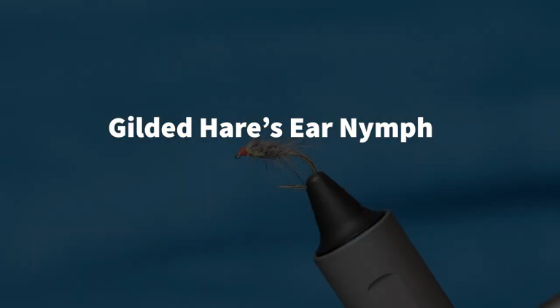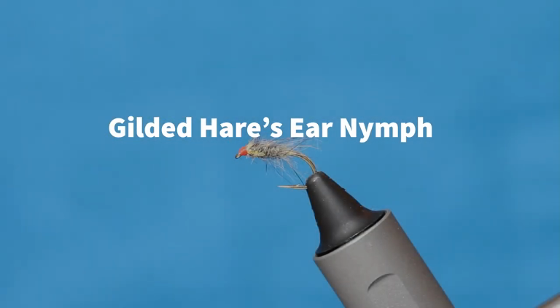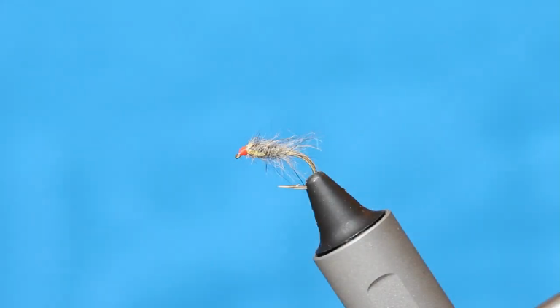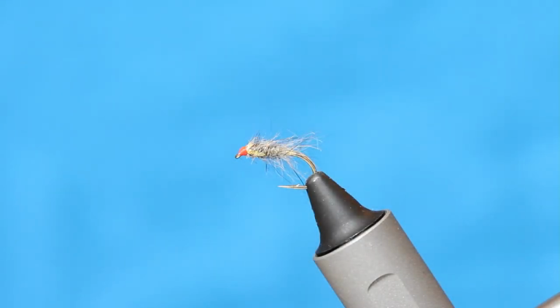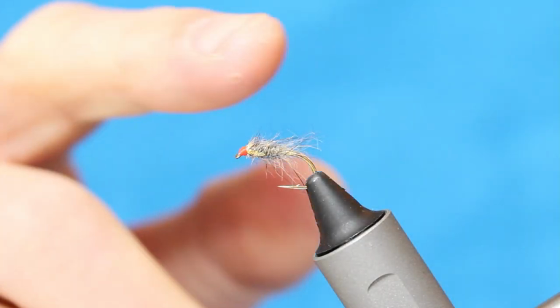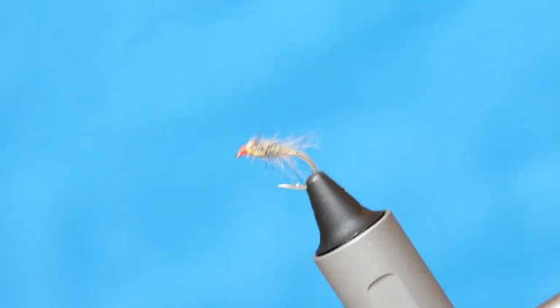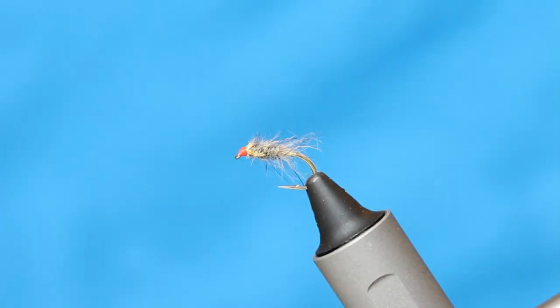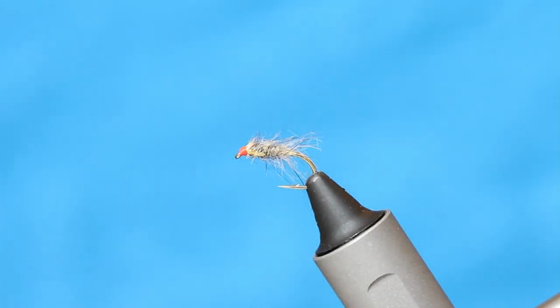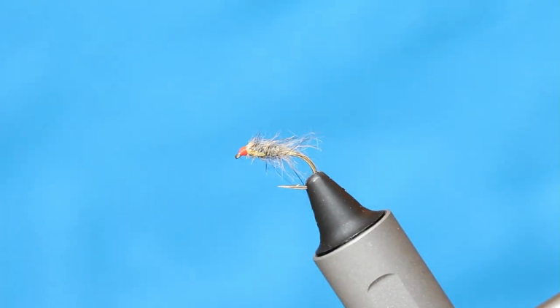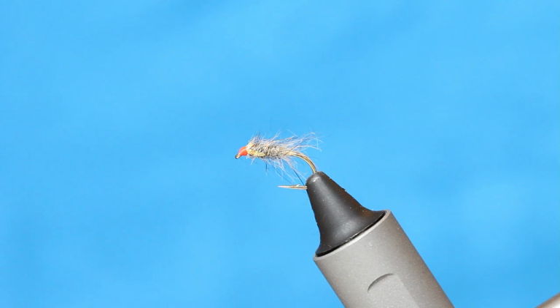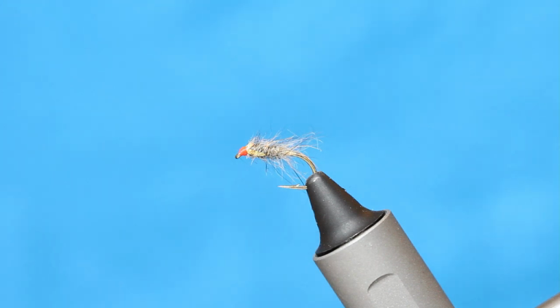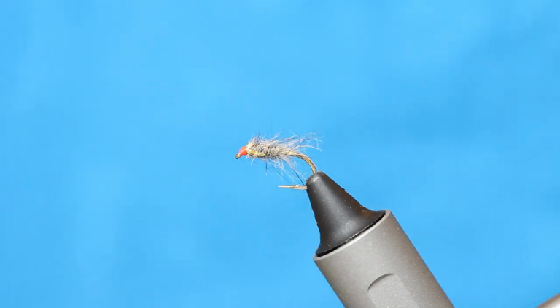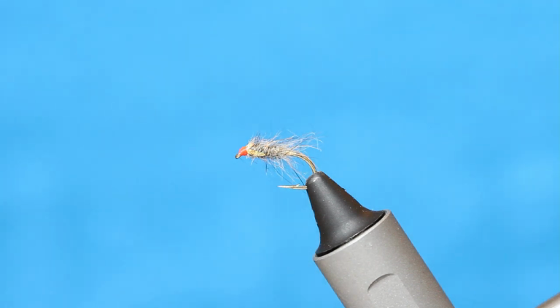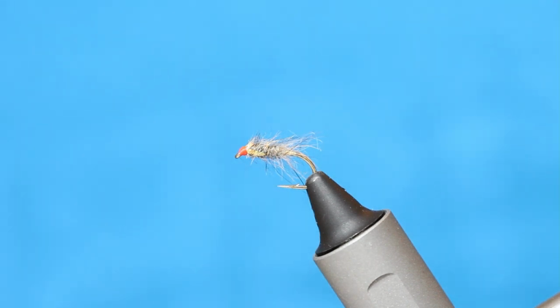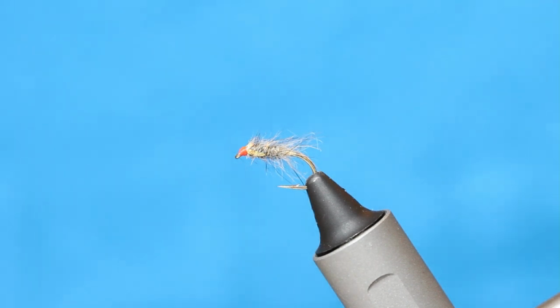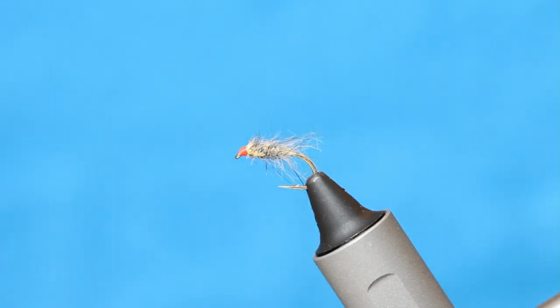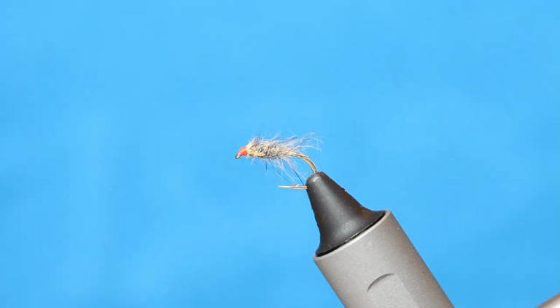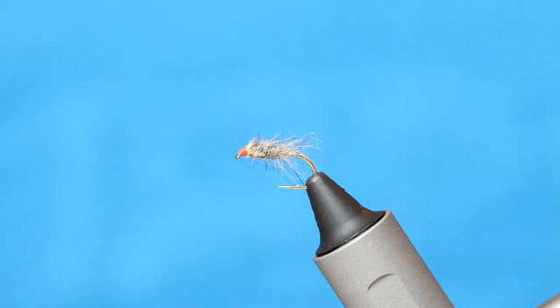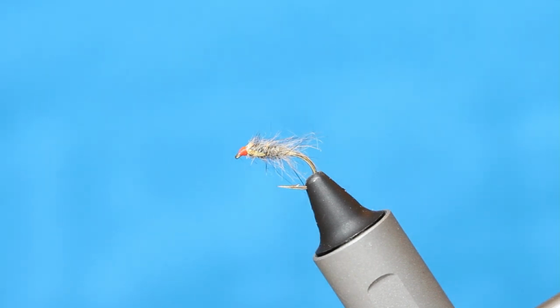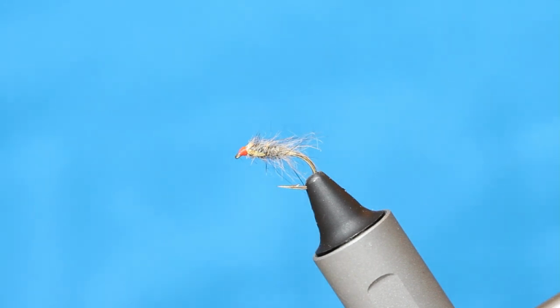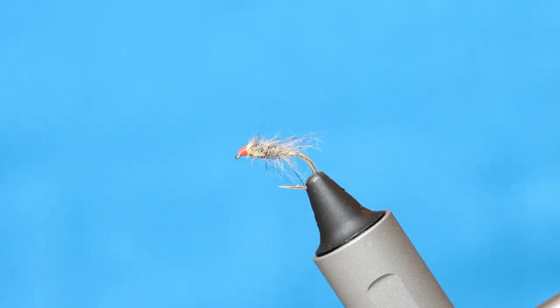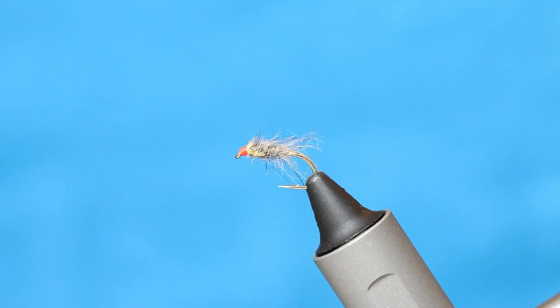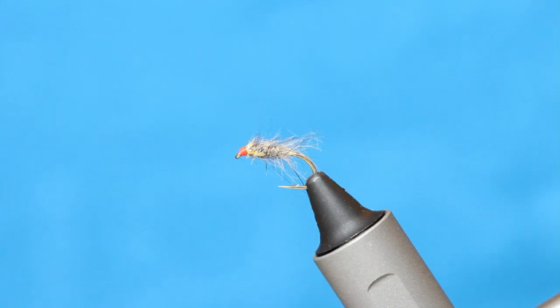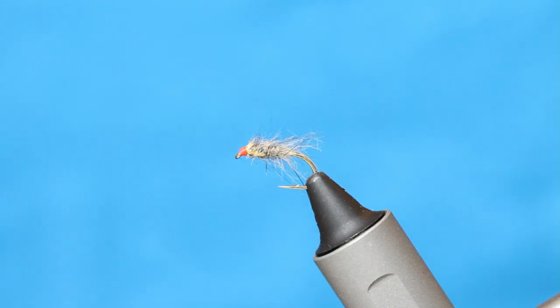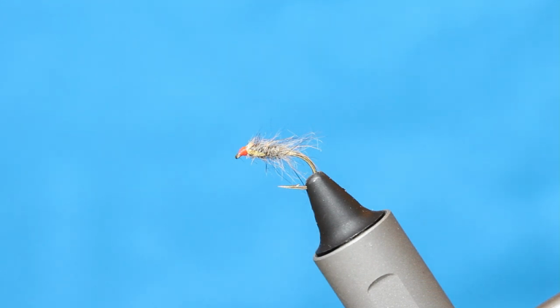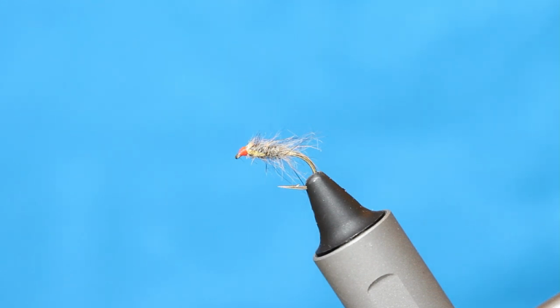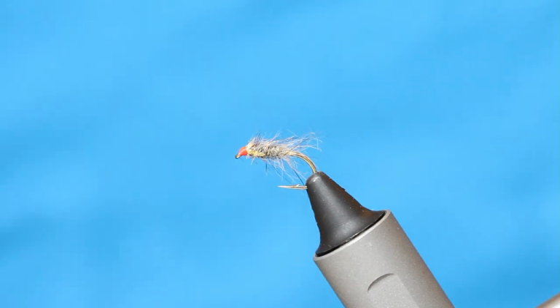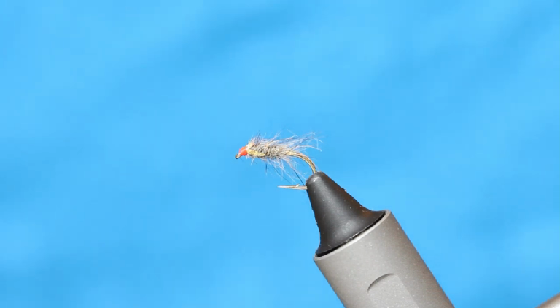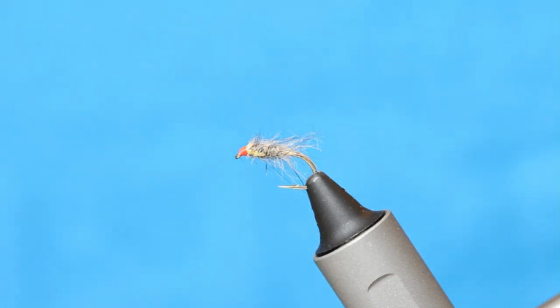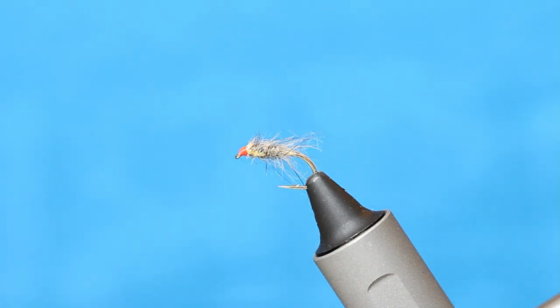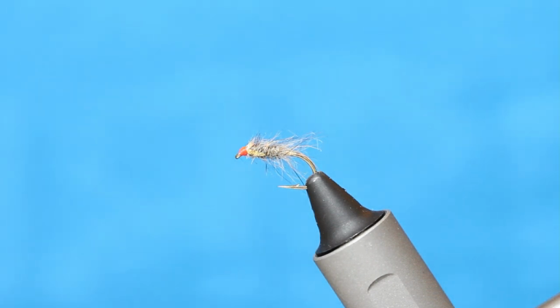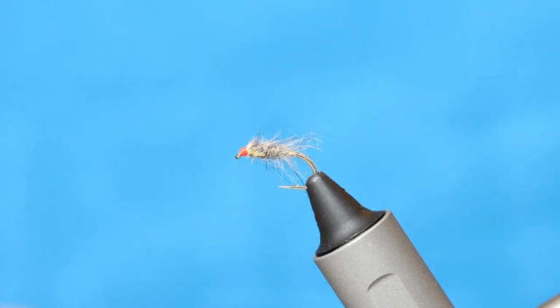This little fly does really well as an infant small still water. I call it the Gilded Hares Ear — gilded because there's a lot of gold in there, because I'm fishing it up near the surface. Let's go ahead and tie it.